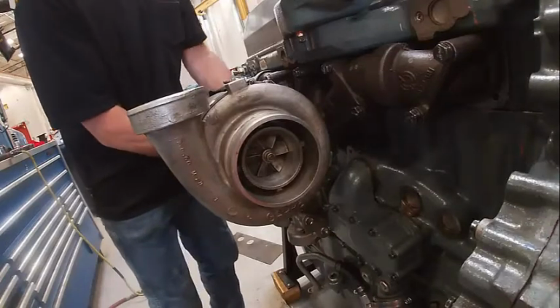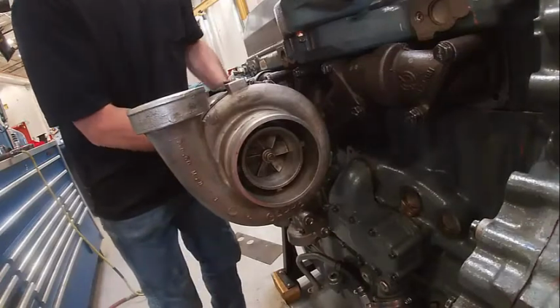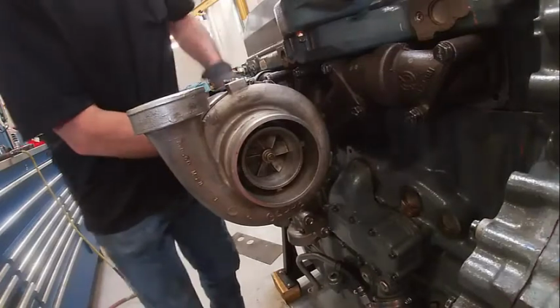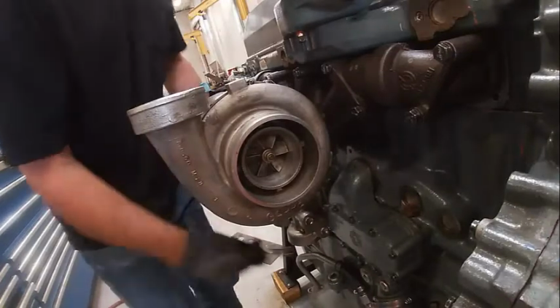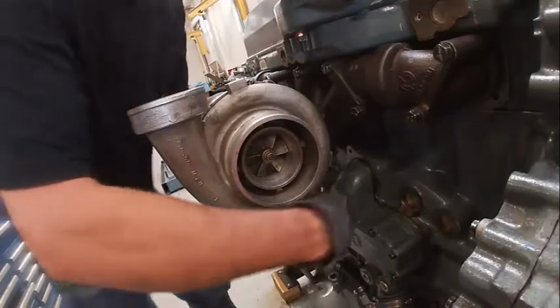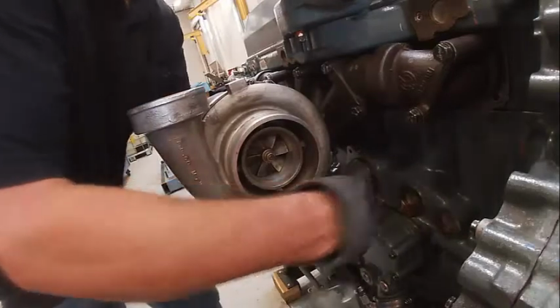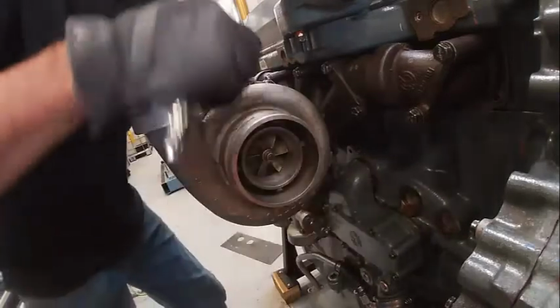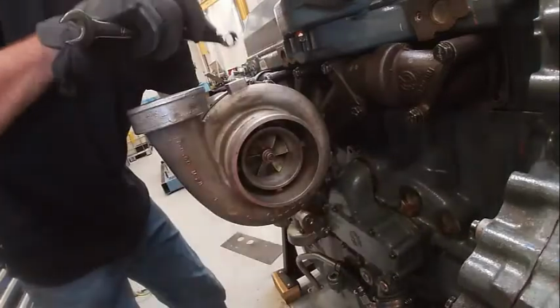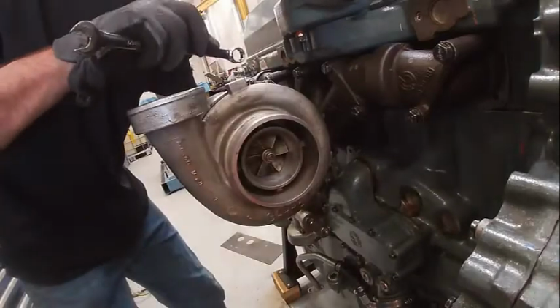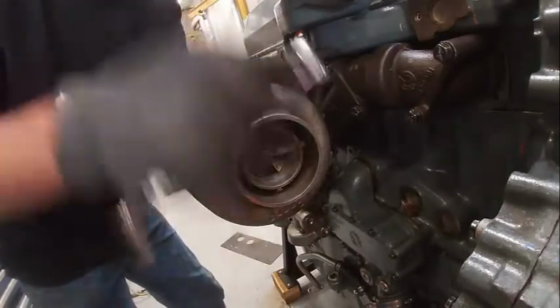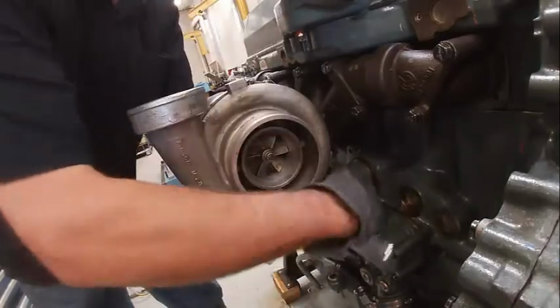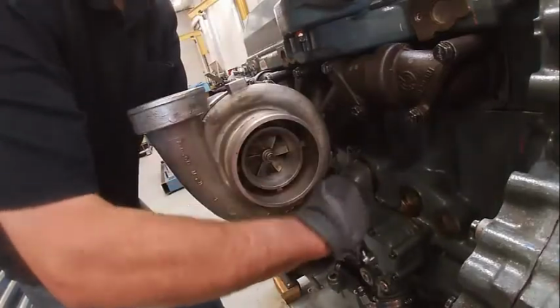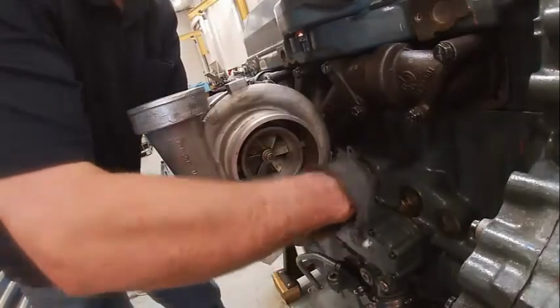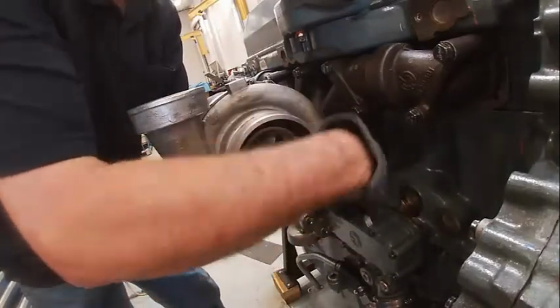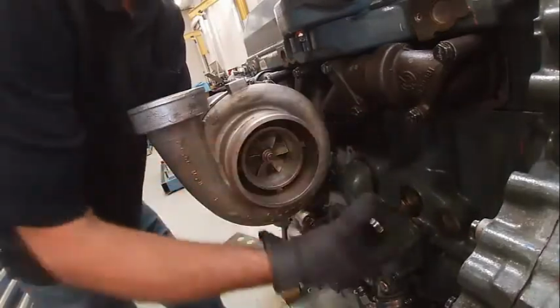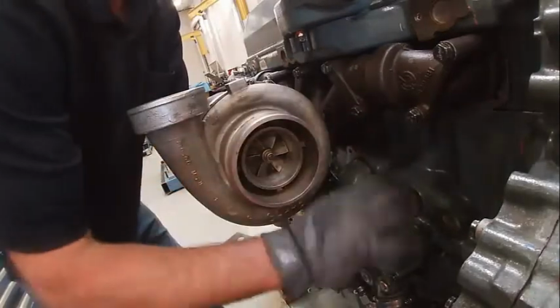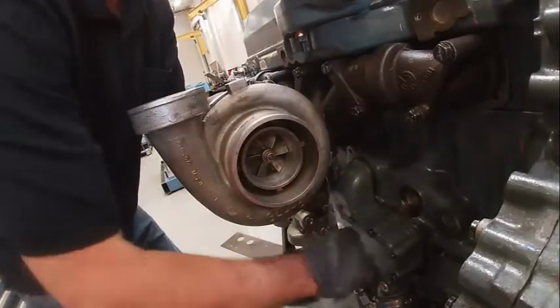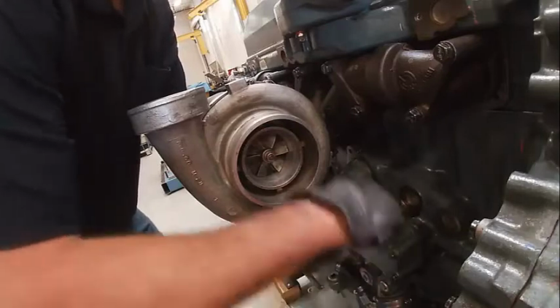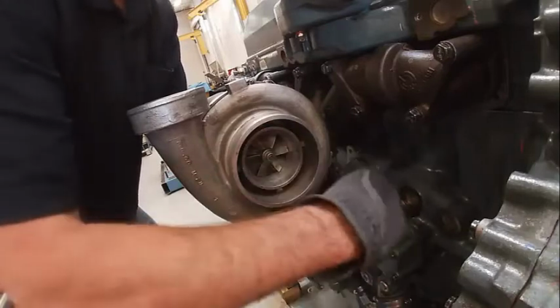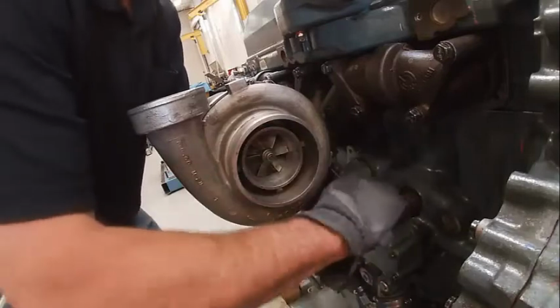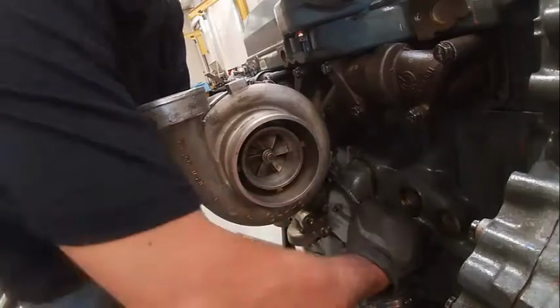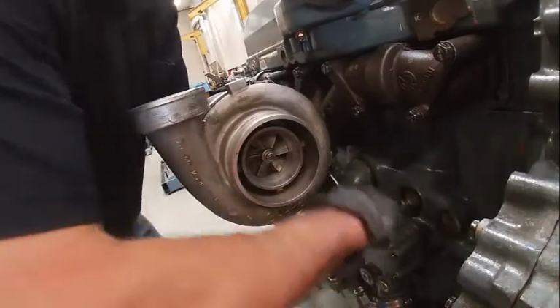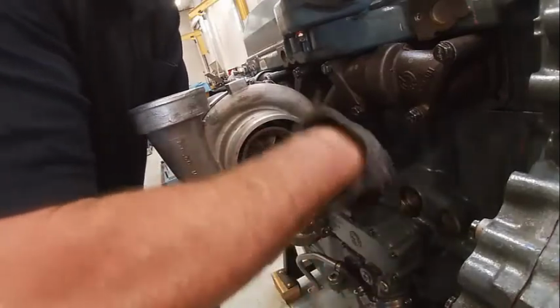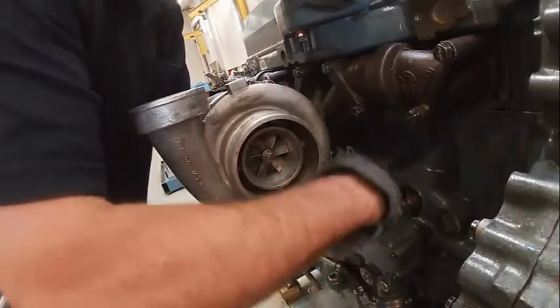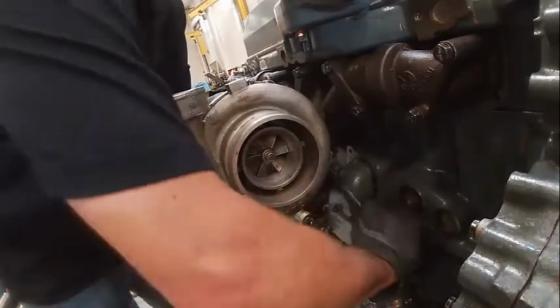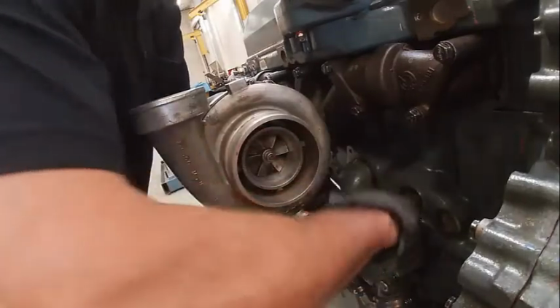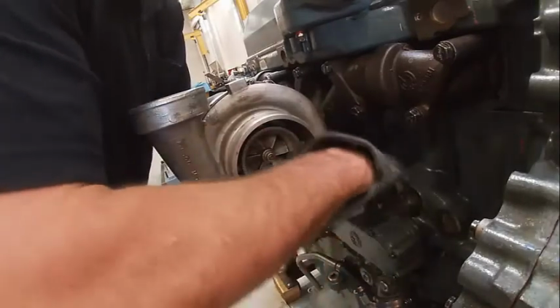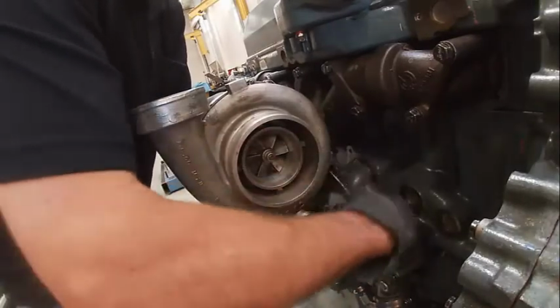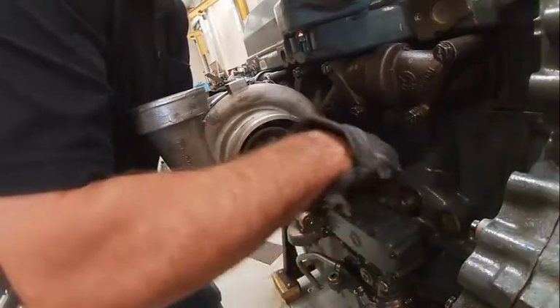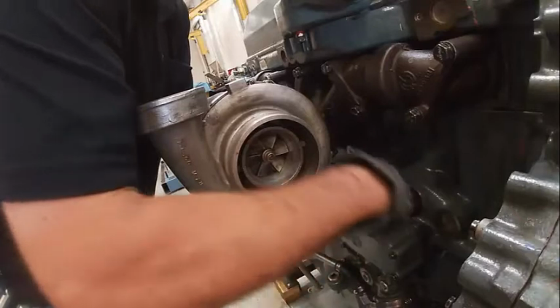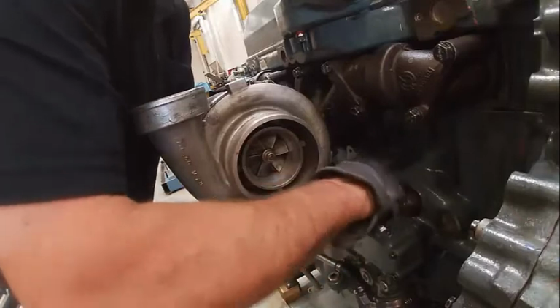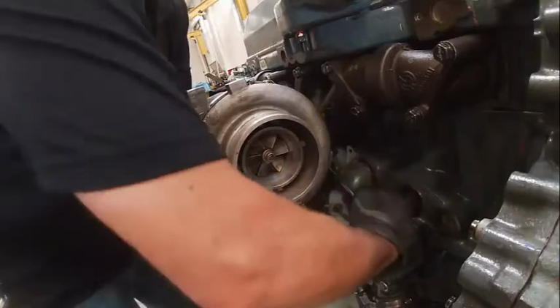You can re-clock these turbochargers if you have to — this clamp right here. You loosen it and you have to pry it off. It's a V-band clamp; that's how it's designed.